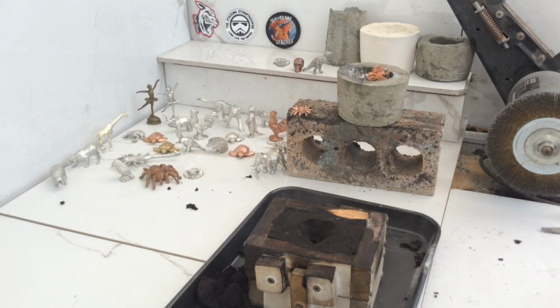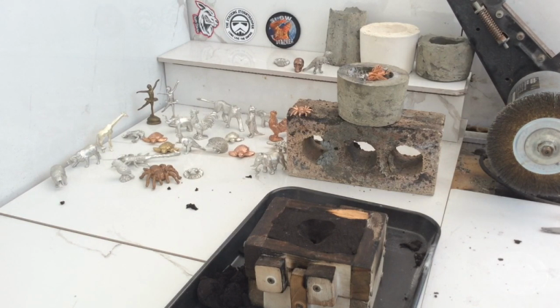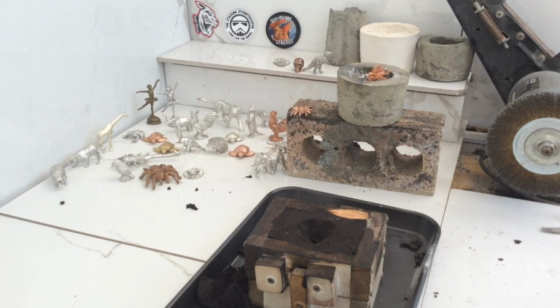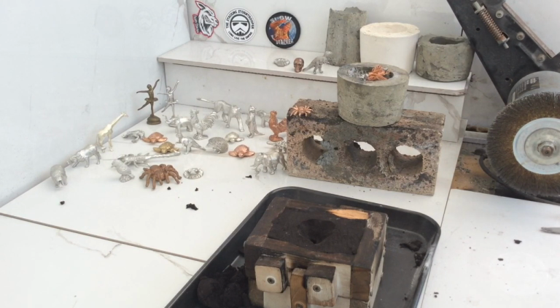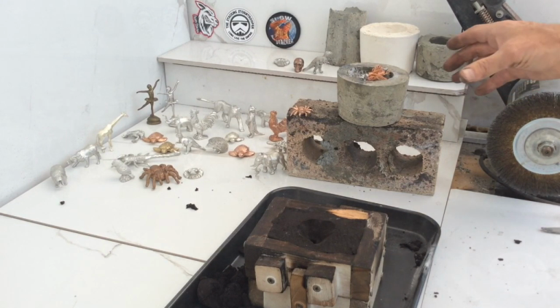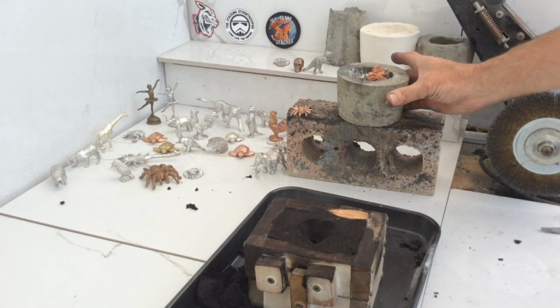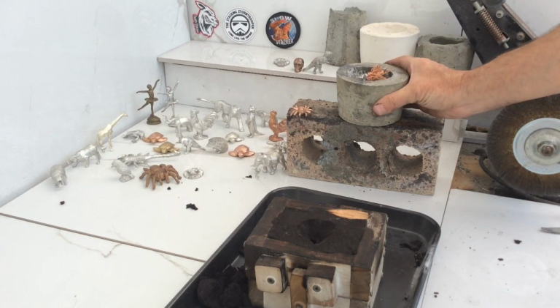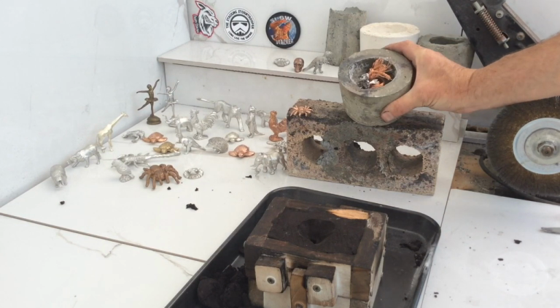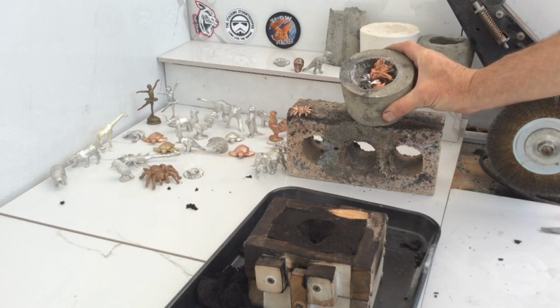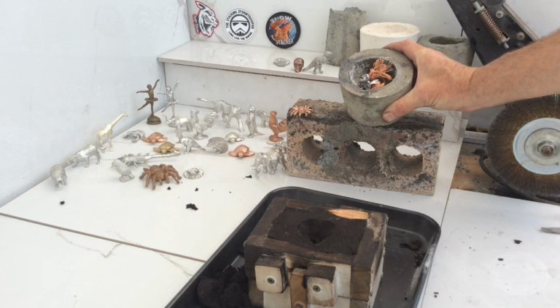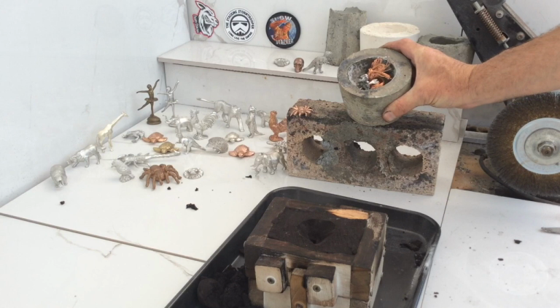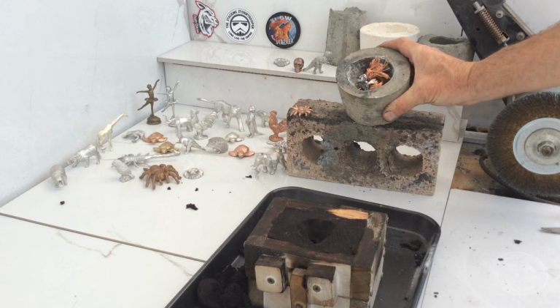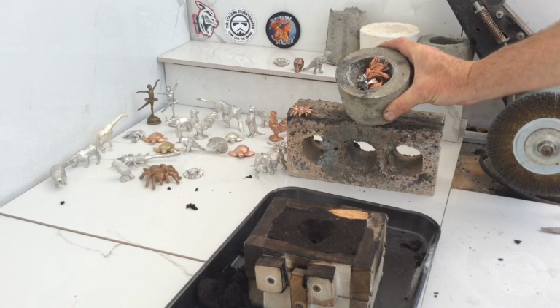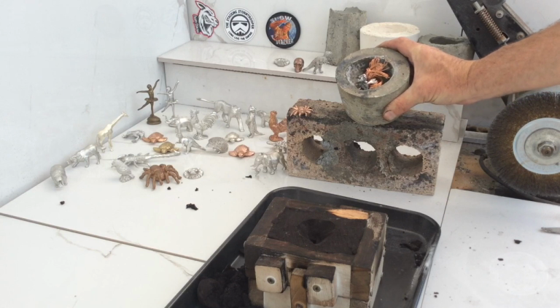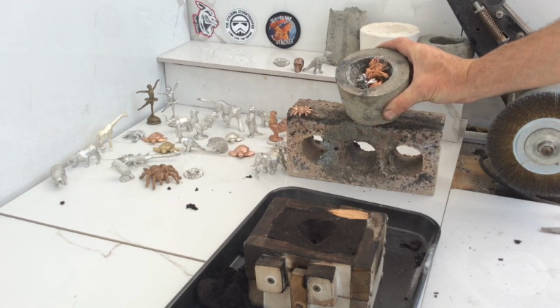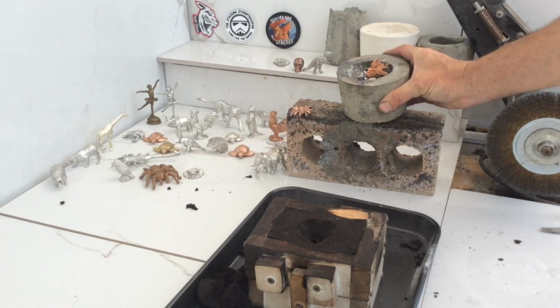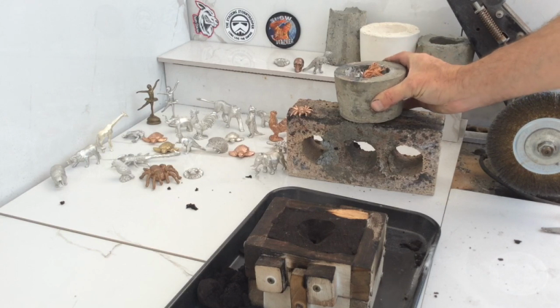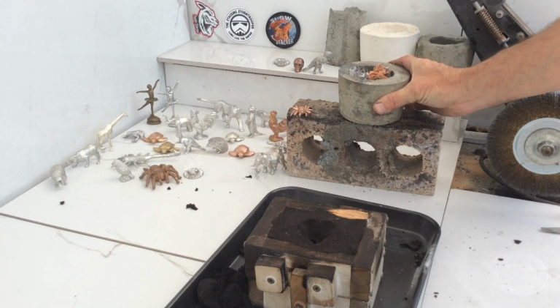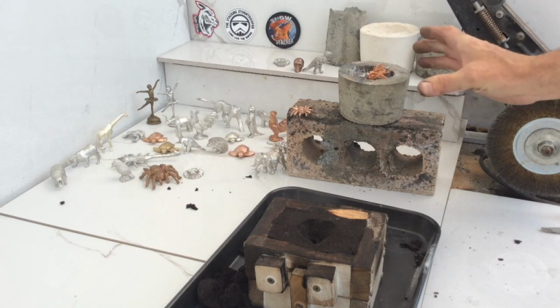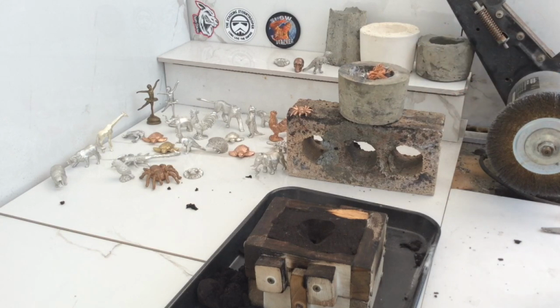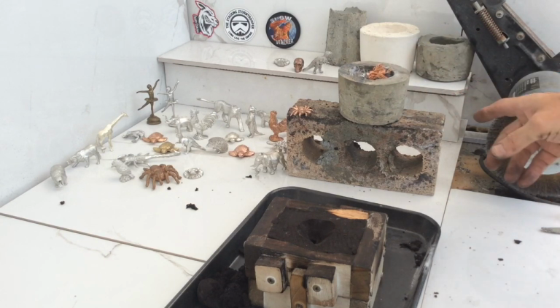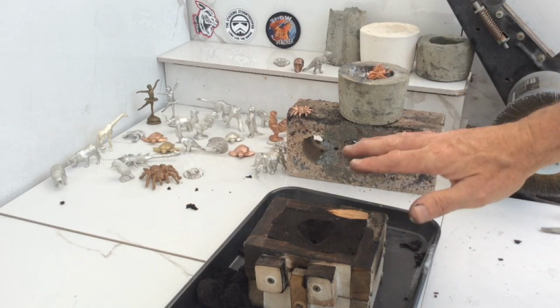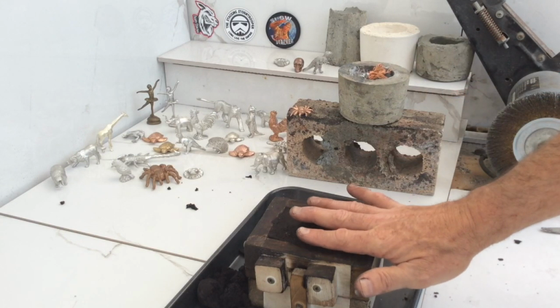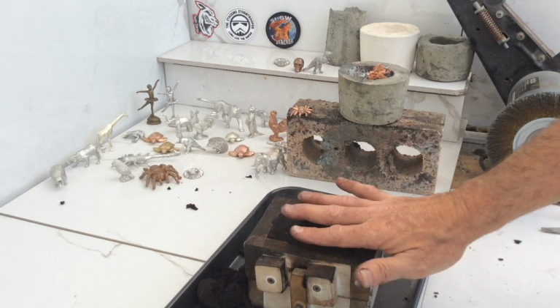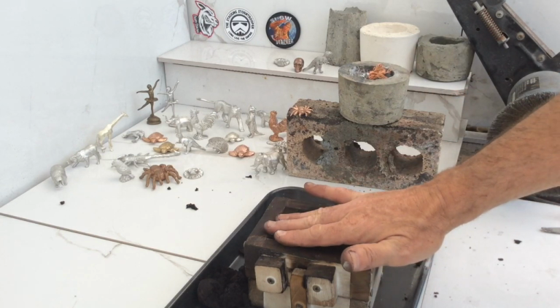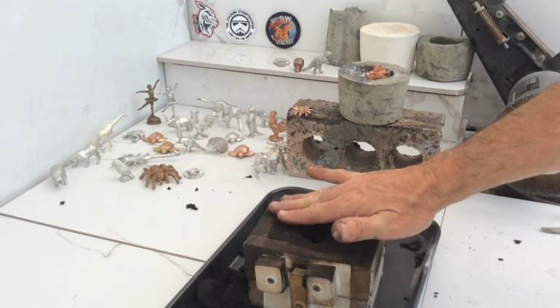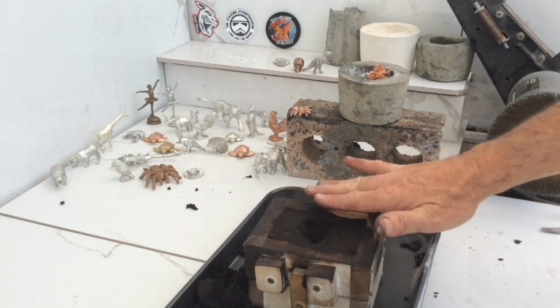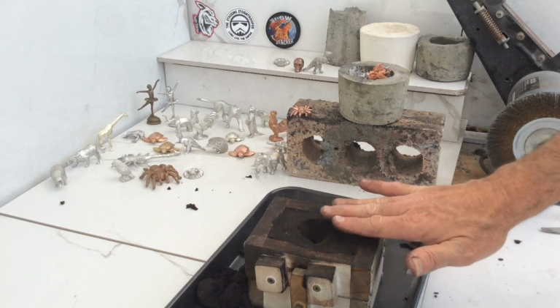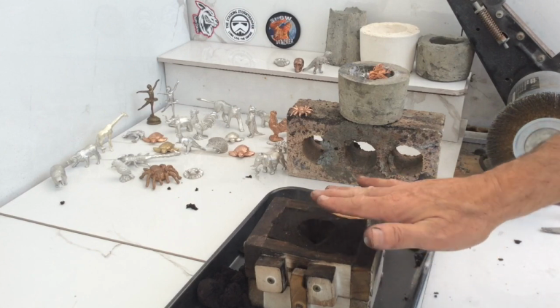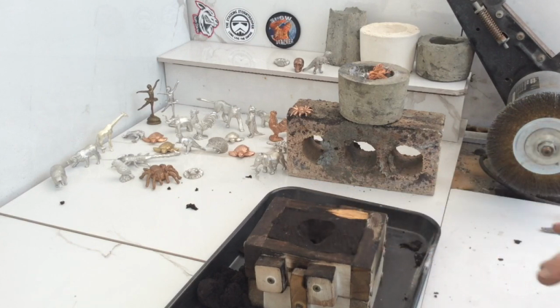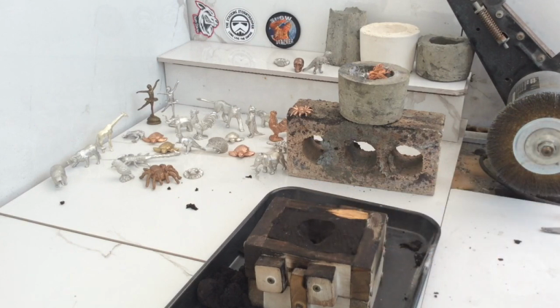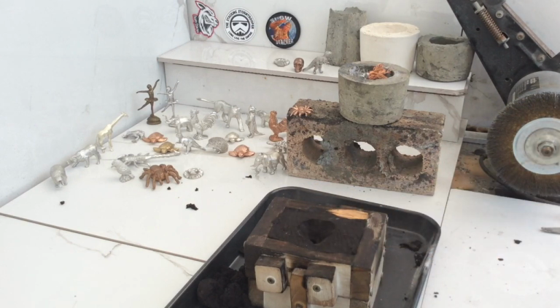I'm going to get the torch going. I'm going to melt down all of our ingredients. And when we're ready to pour, I'll switch it back on and we'll get this poured out.